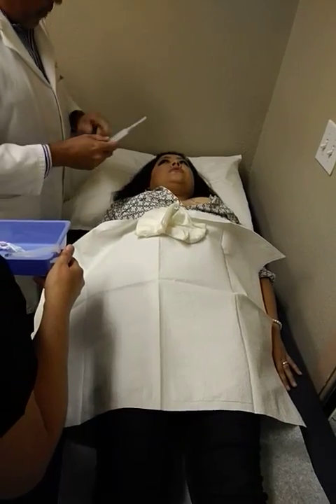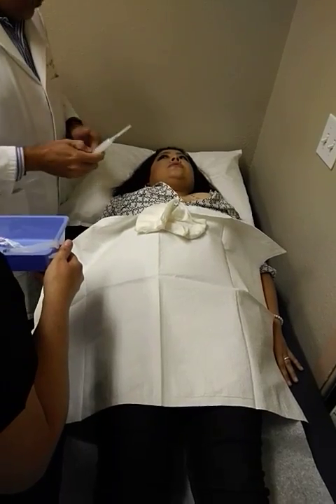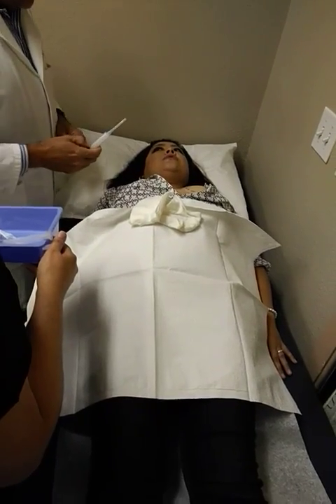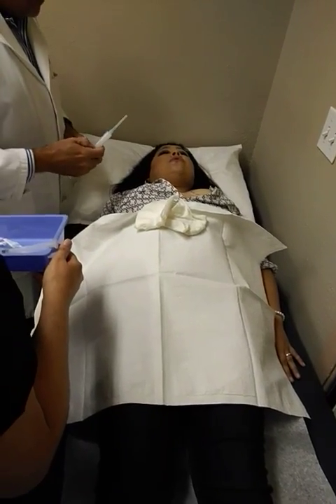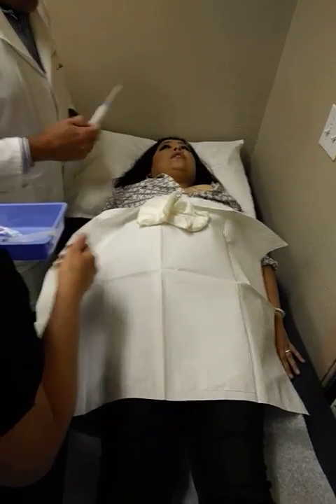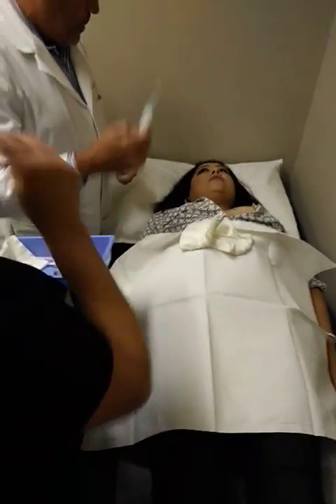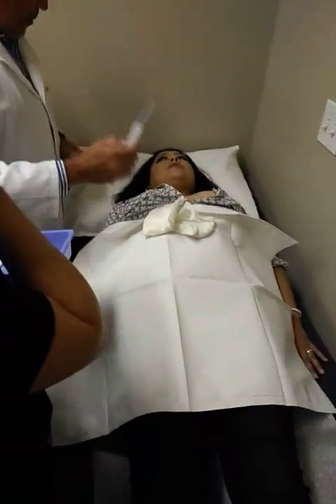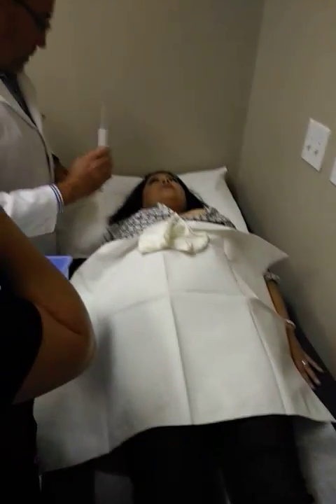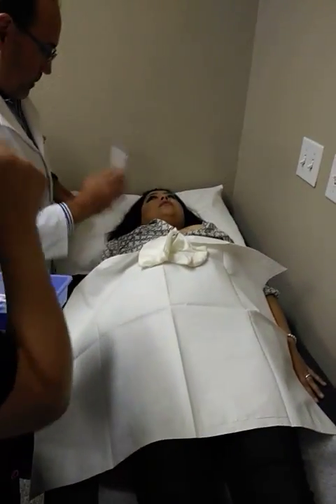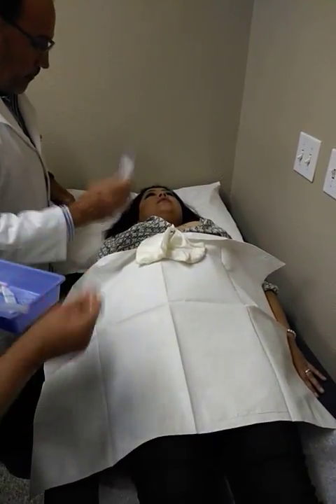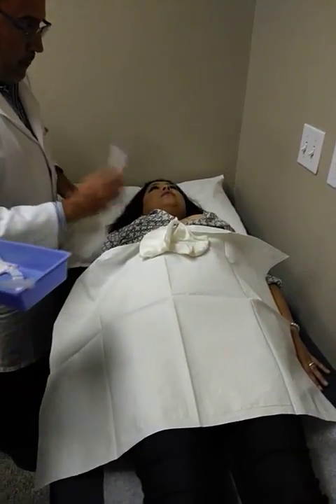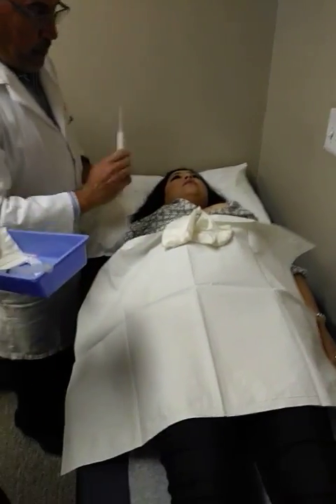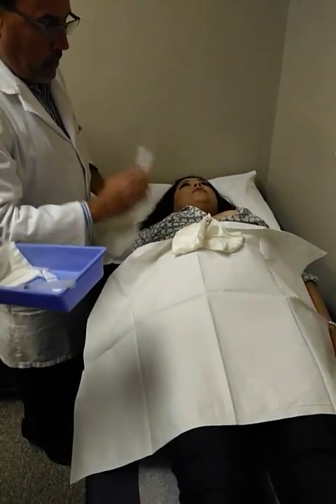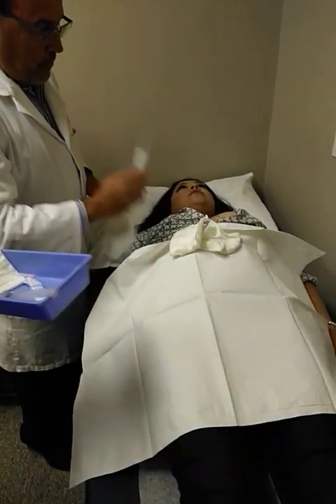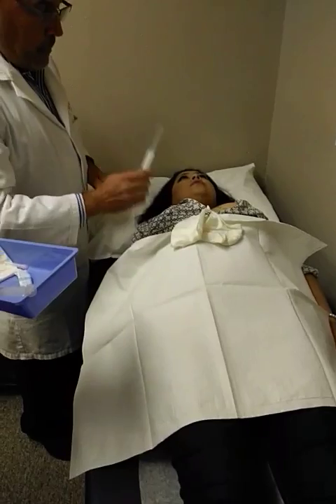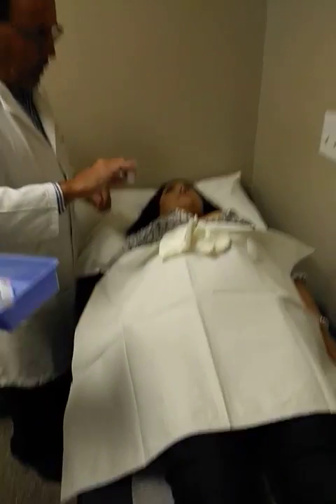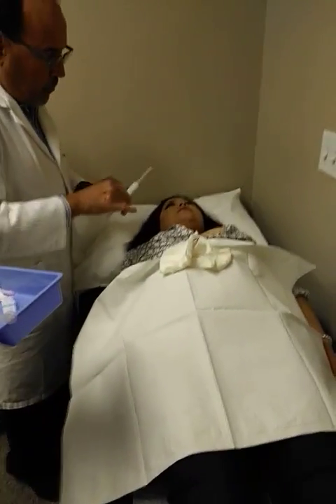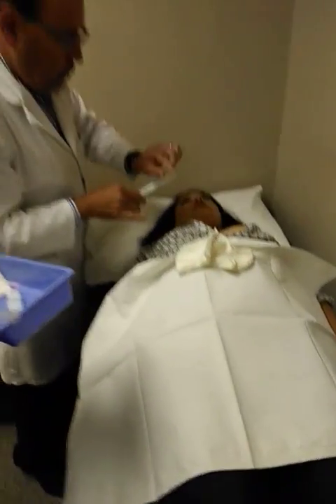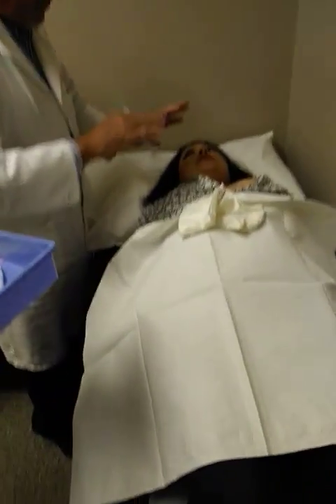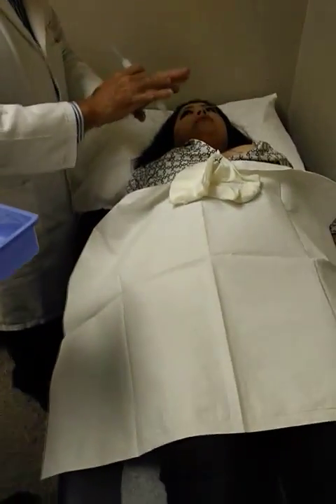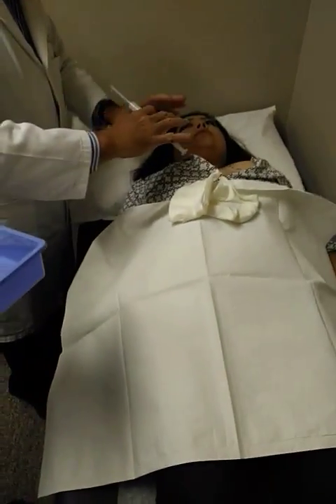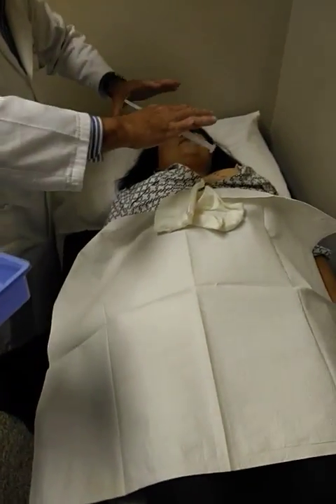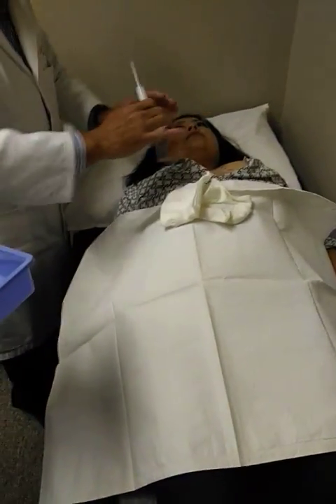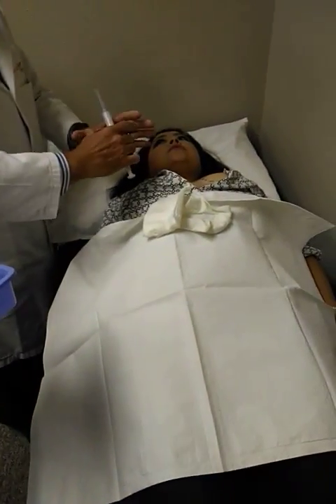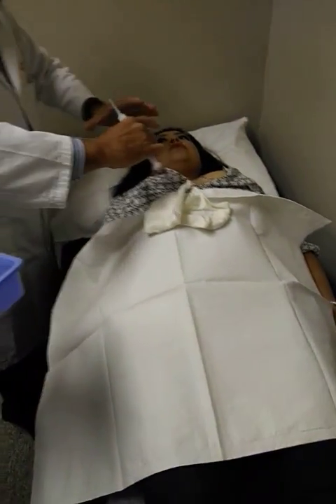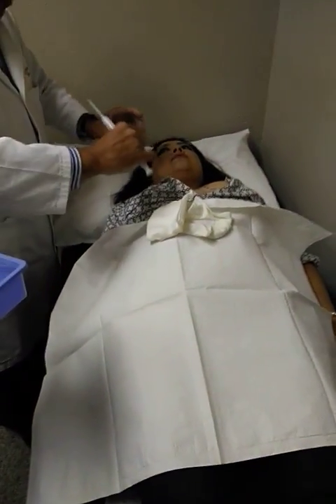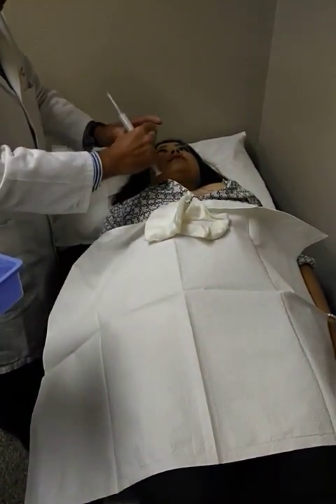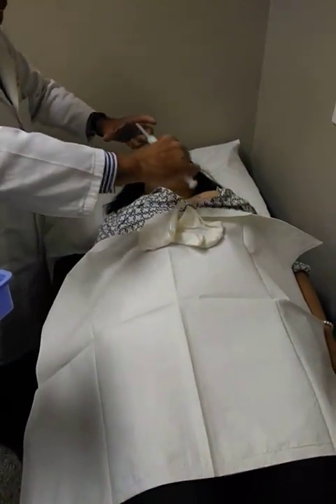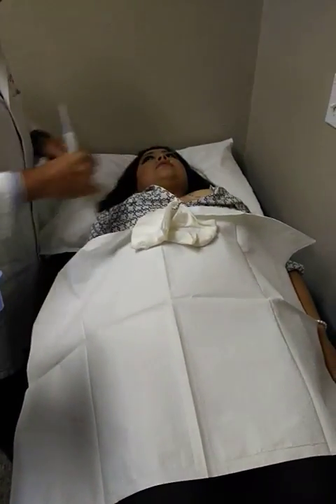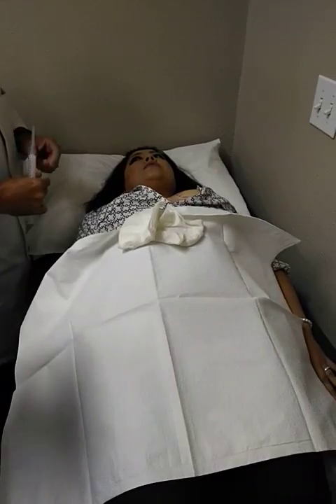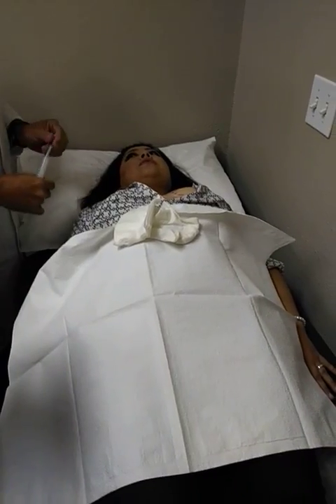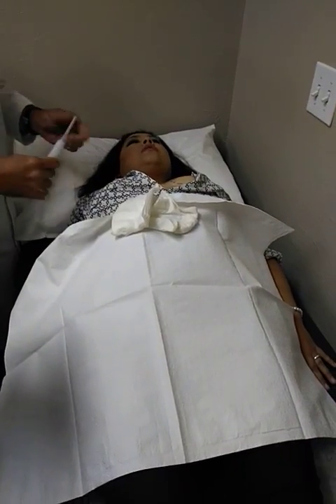Yeah, it's a cortisone injection. And then we're going to move the needle a little bit to cover as much as we can. It's a field block — we're going to get that field that we really marked.